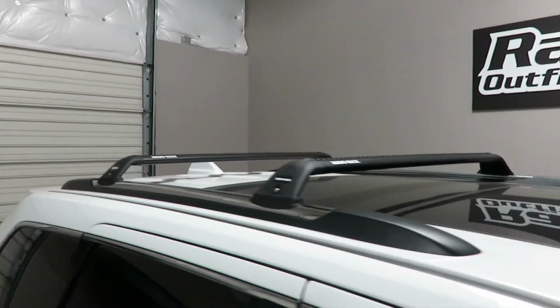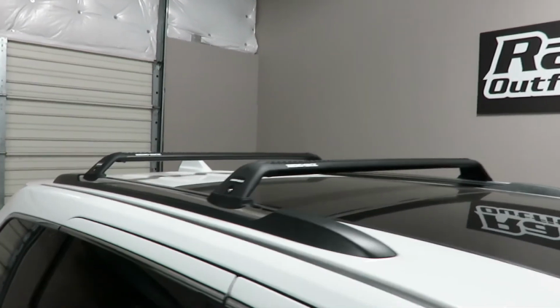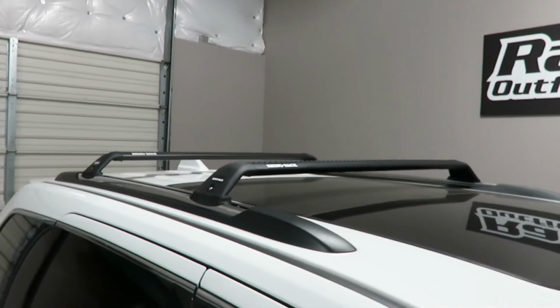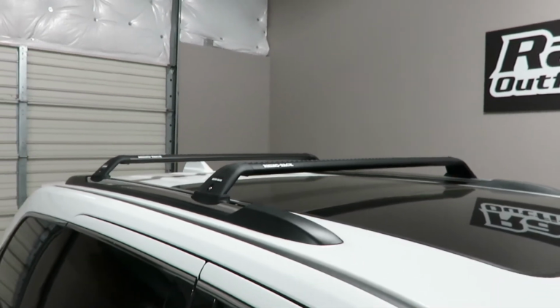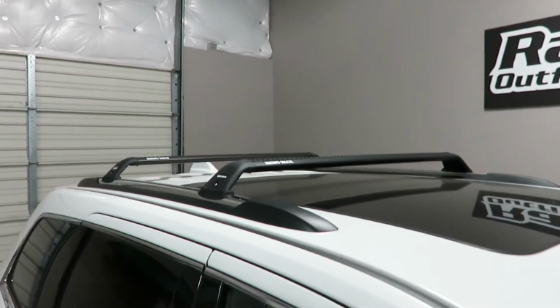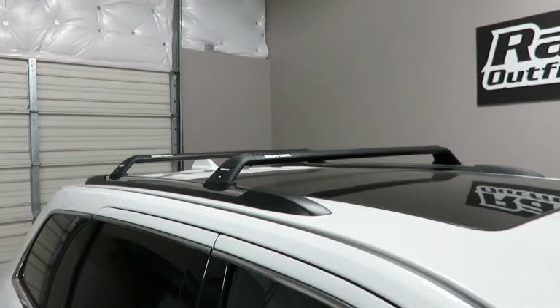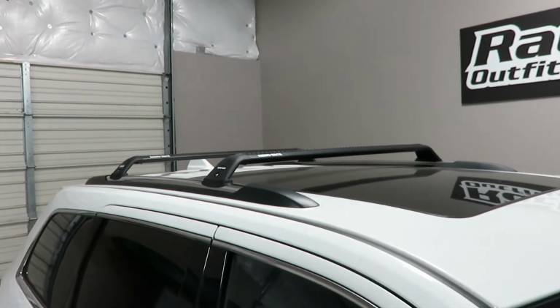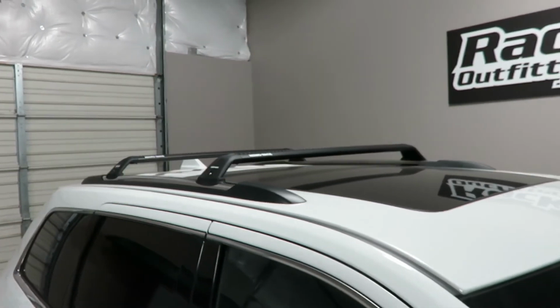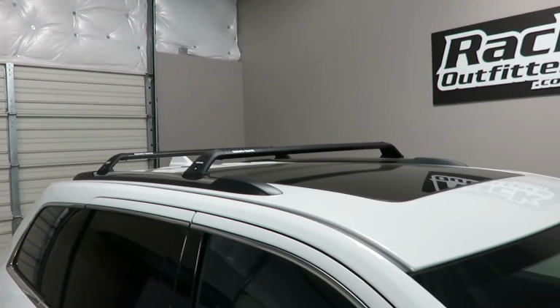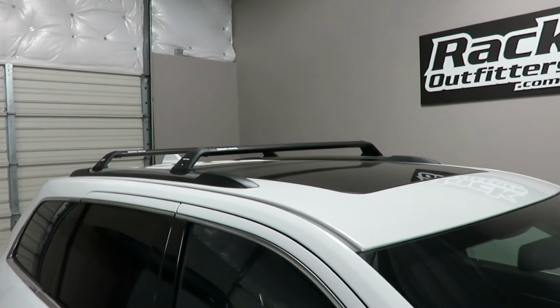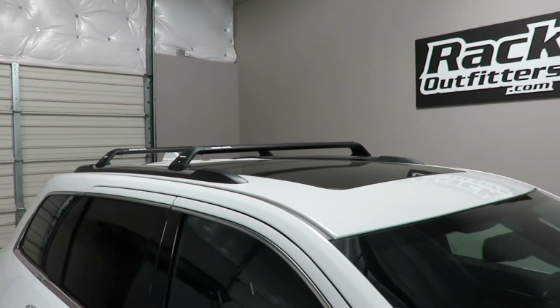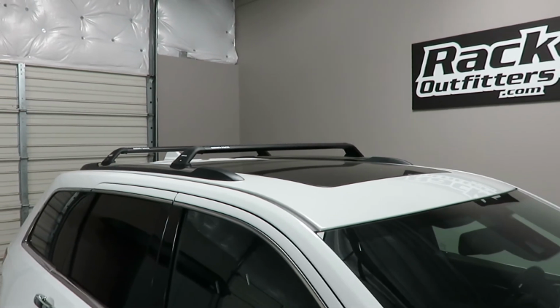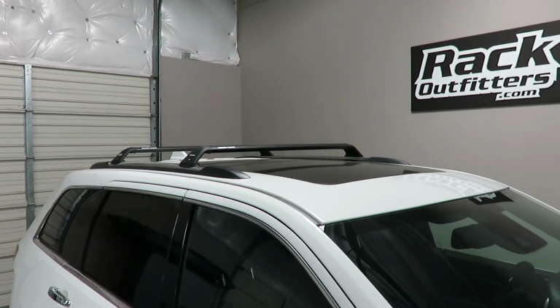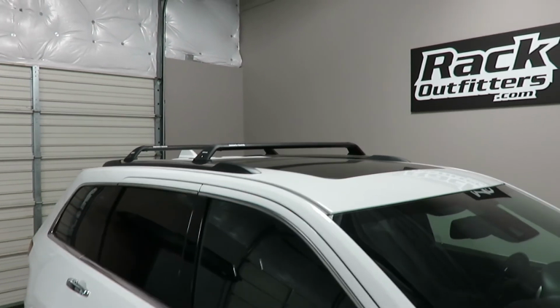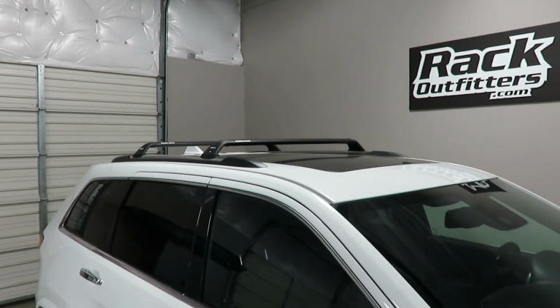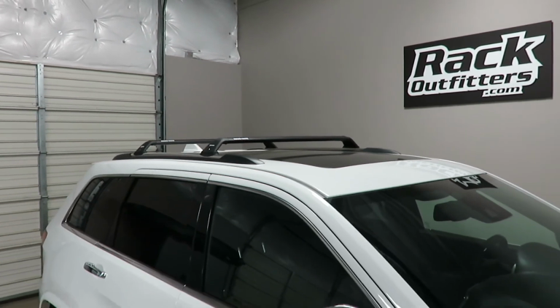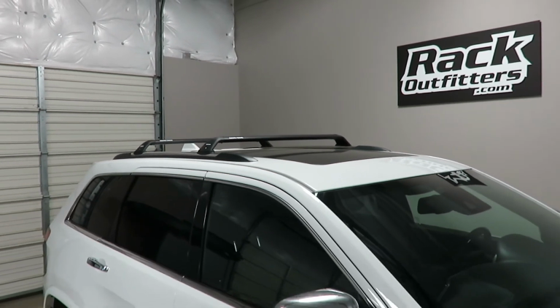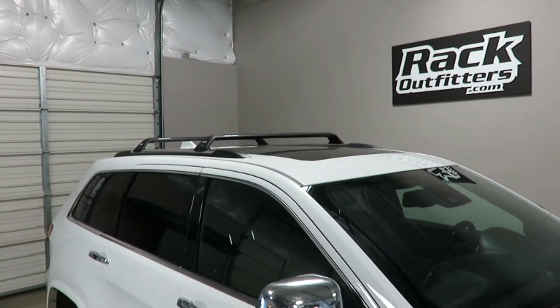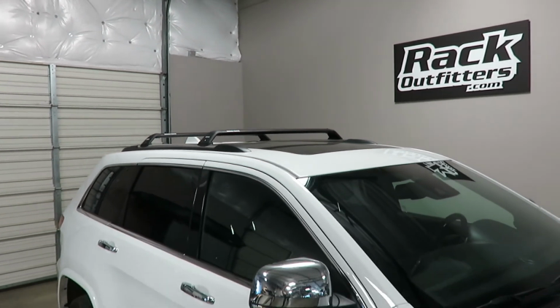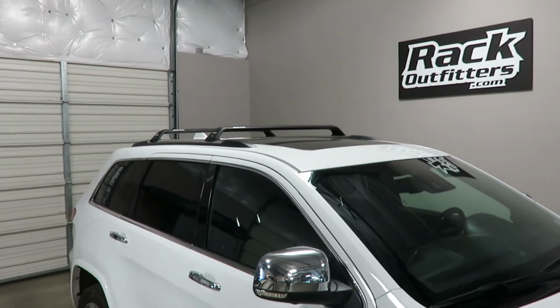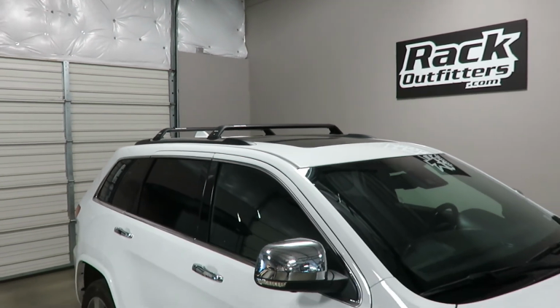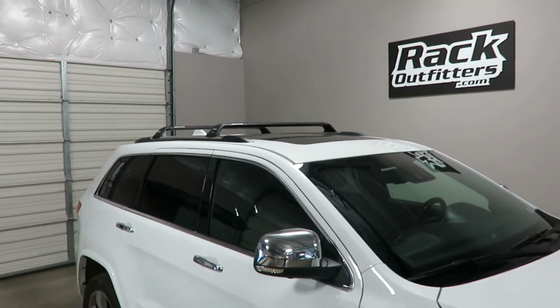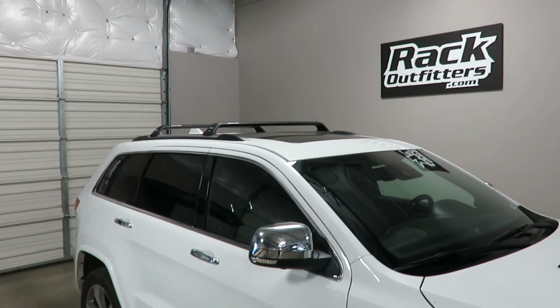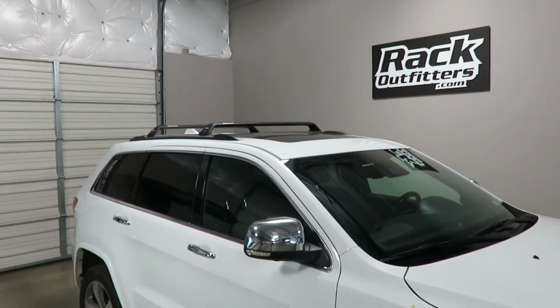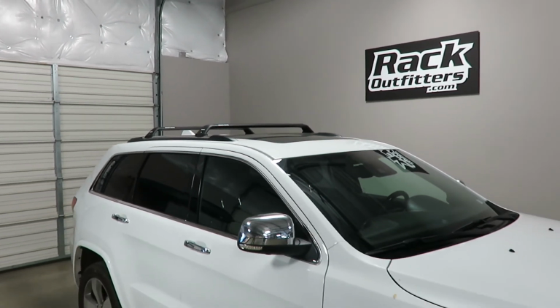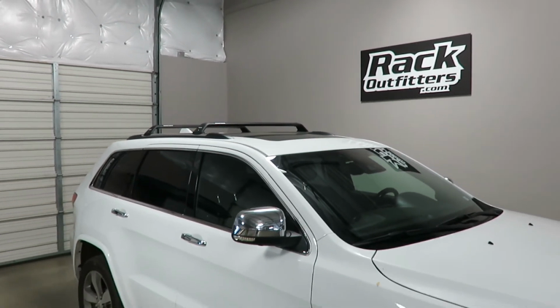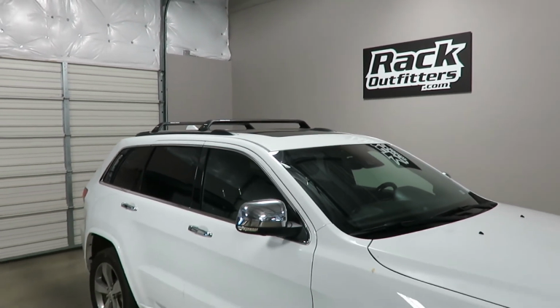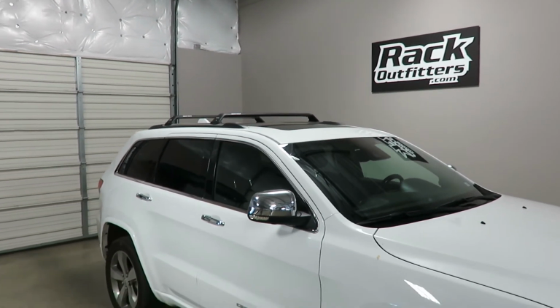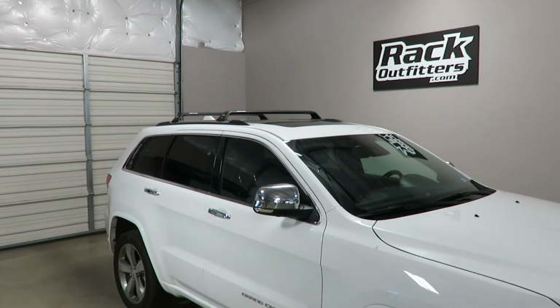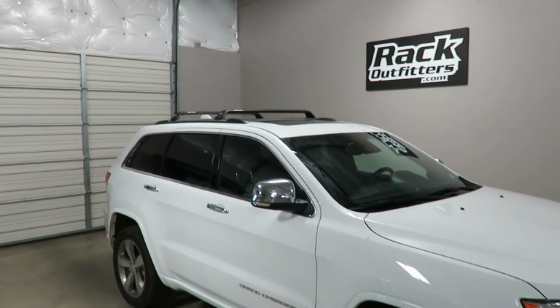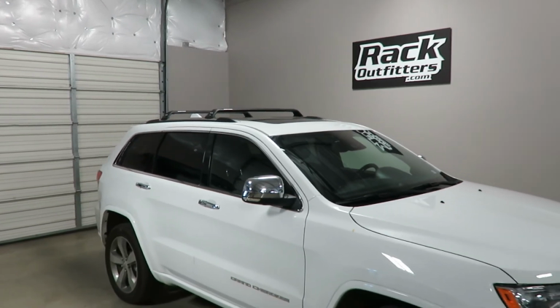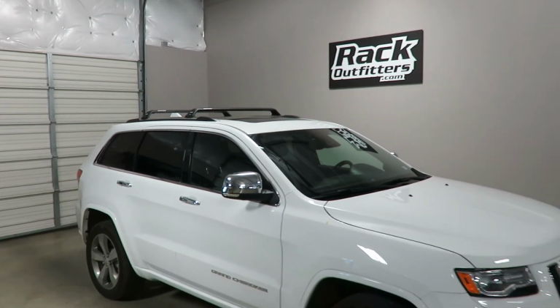This product and the full line of Rhino Rack products are available at rackoutfitters.com. Visit our website for complete details, pricing, and our promotions.